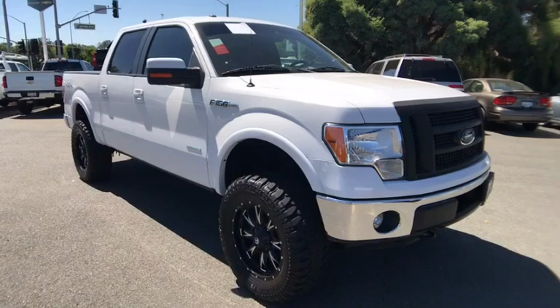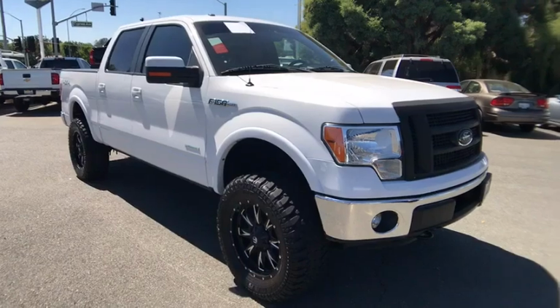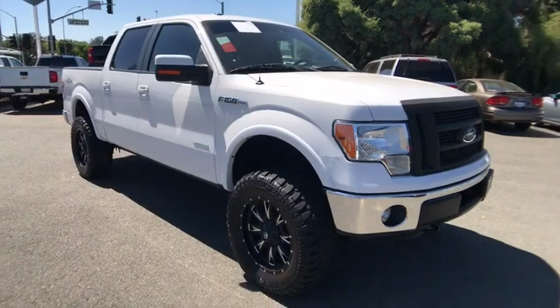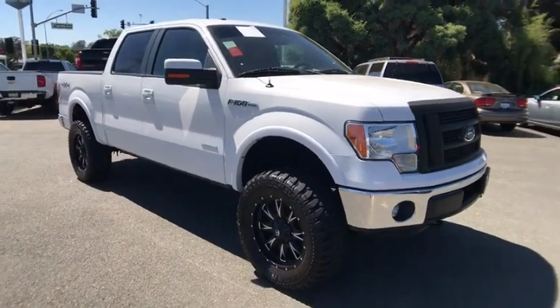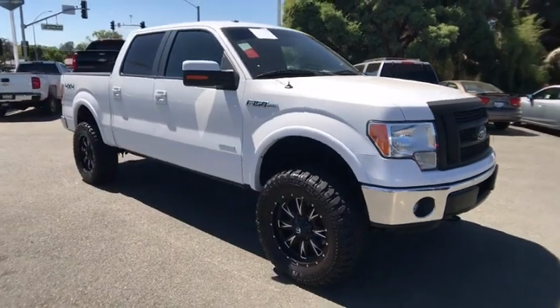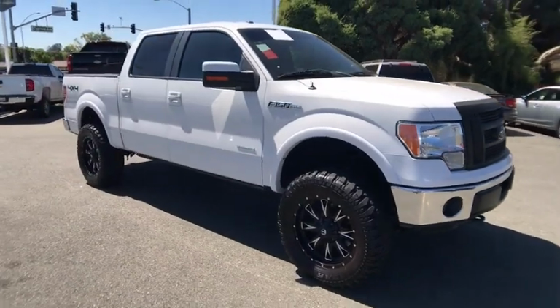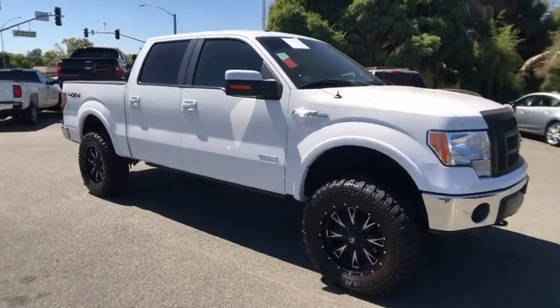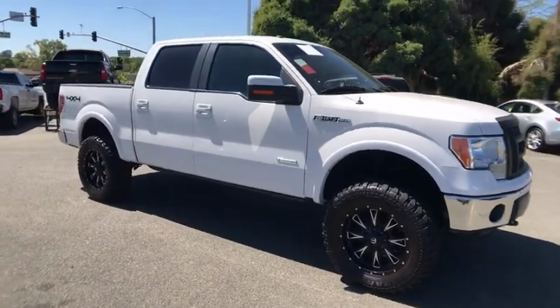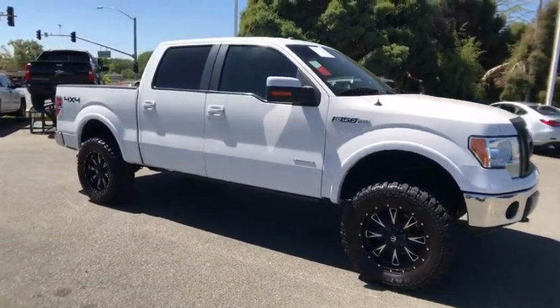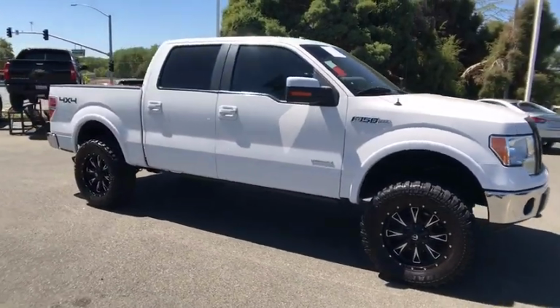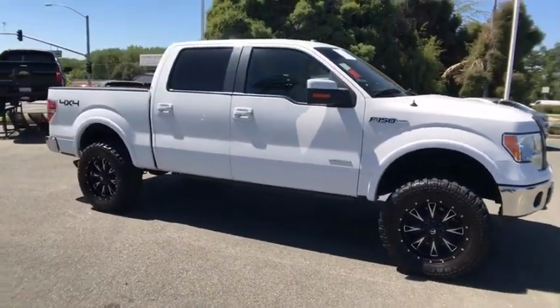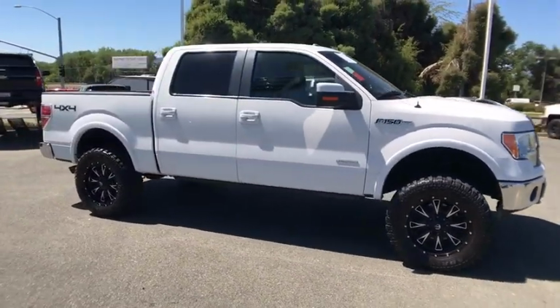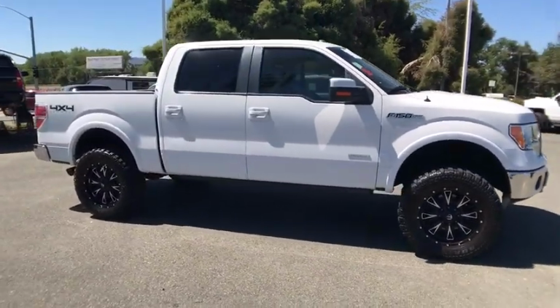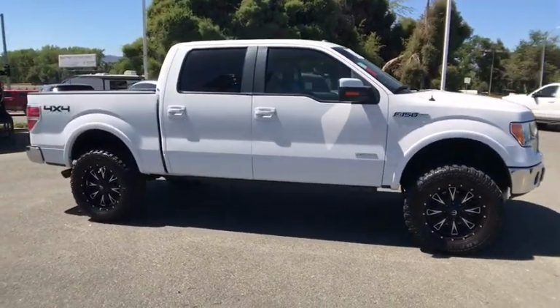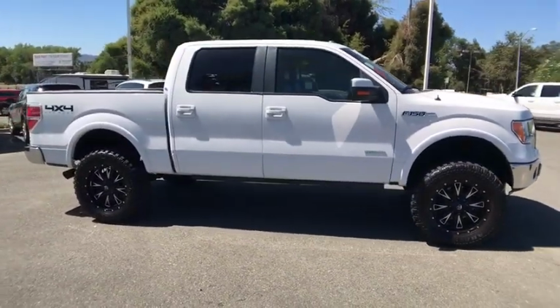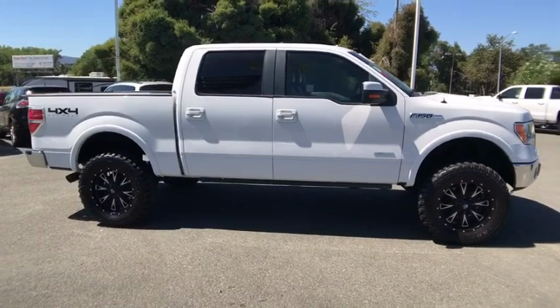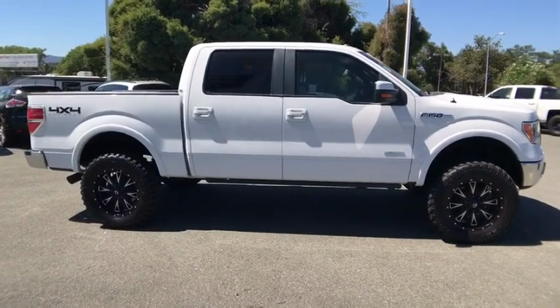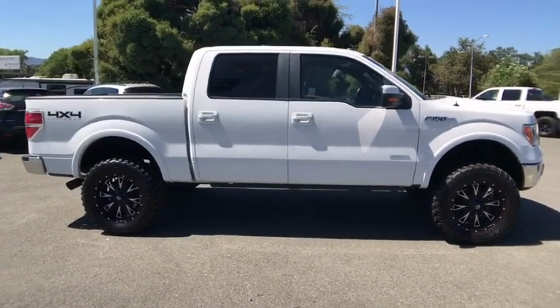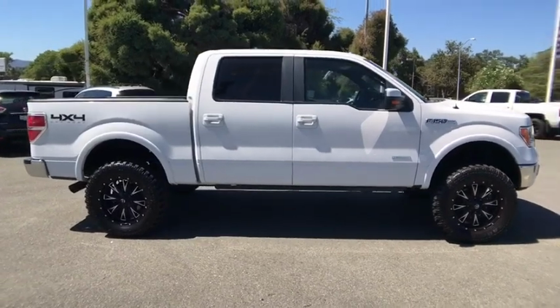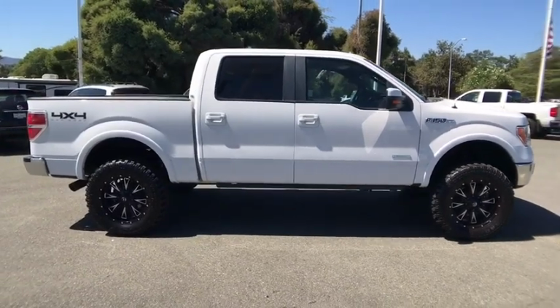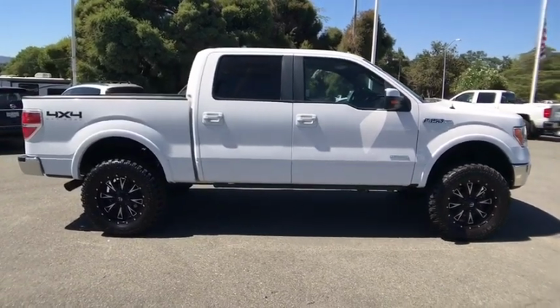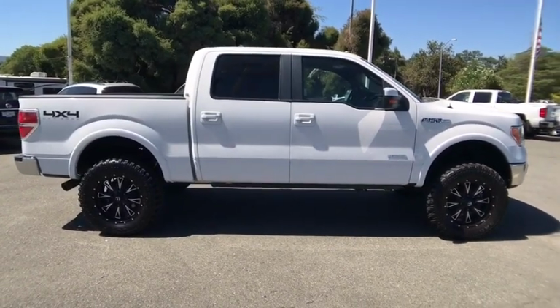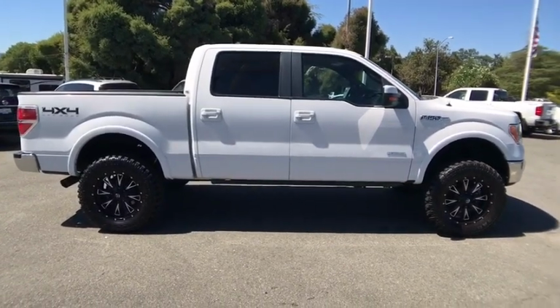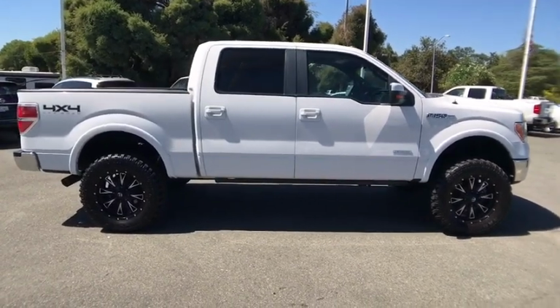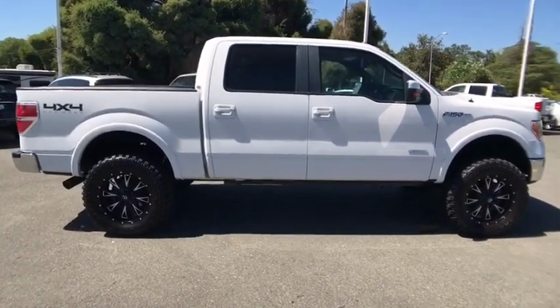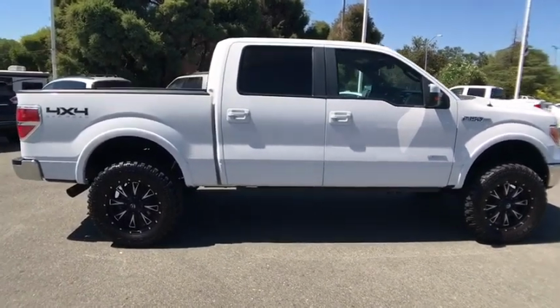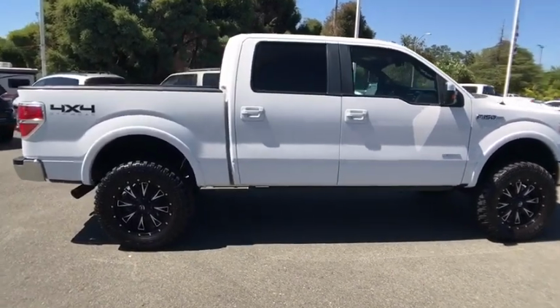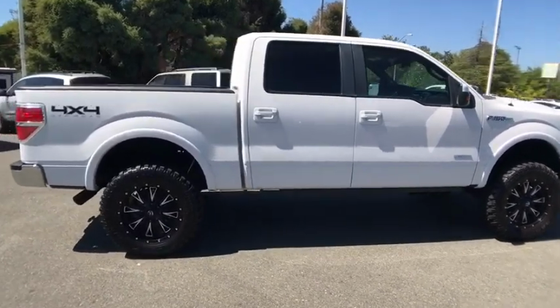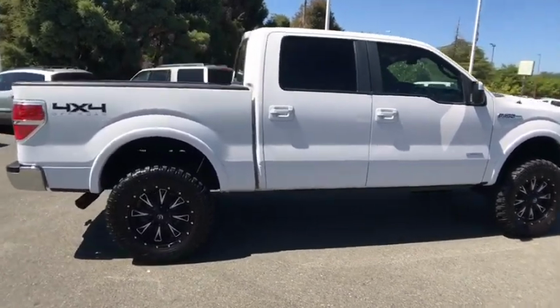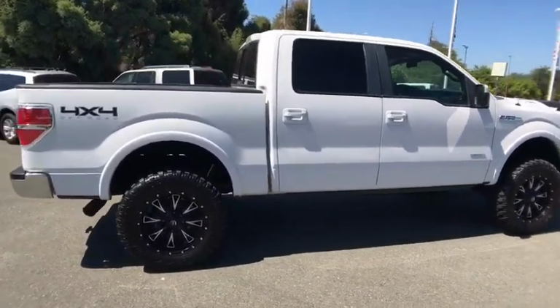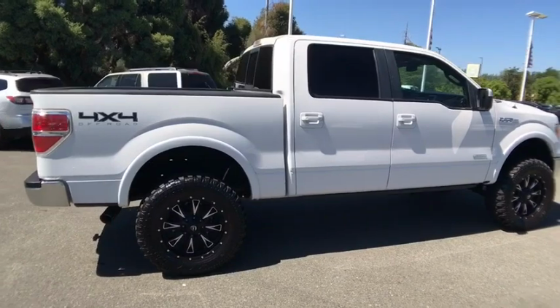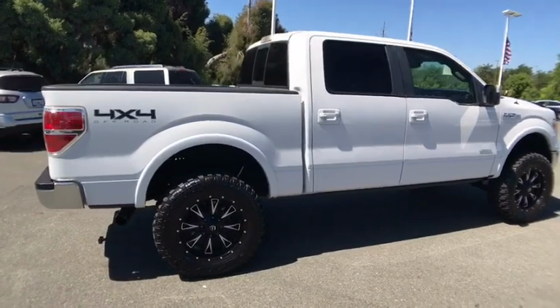Come test drive the 2012 Ford F-150. A Ford F-150 knows how to handle any situation. It's built to follow orders. No whining.